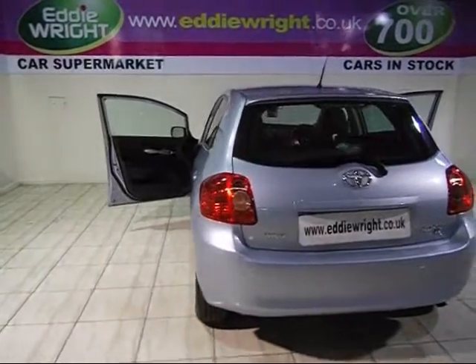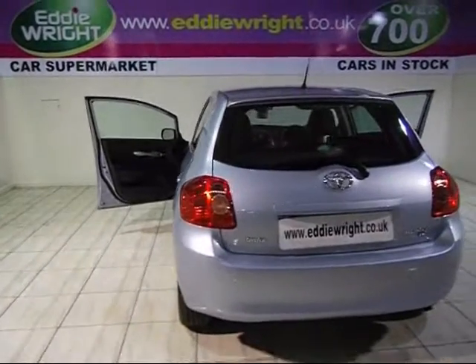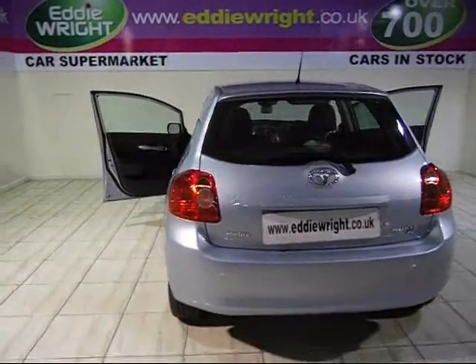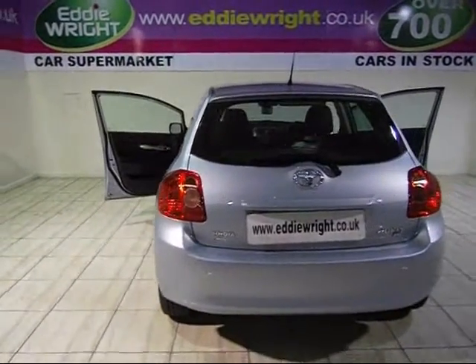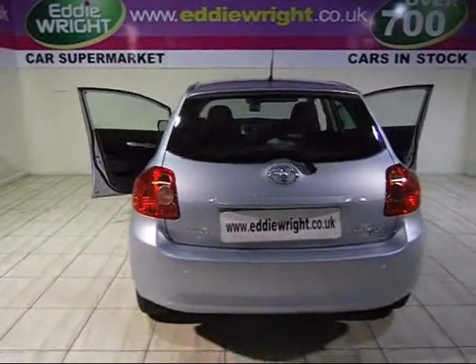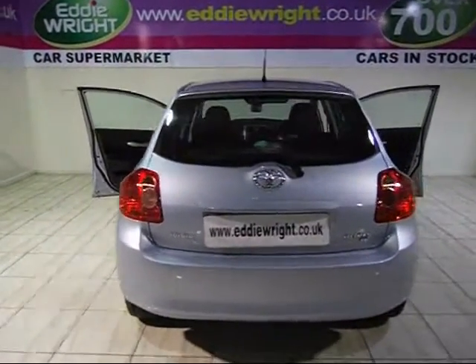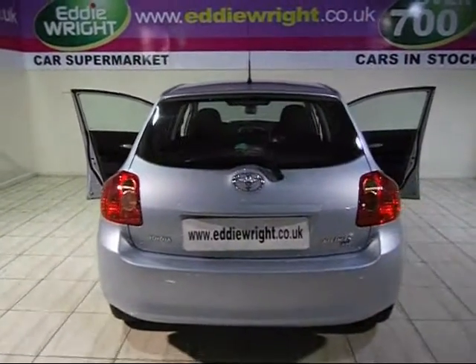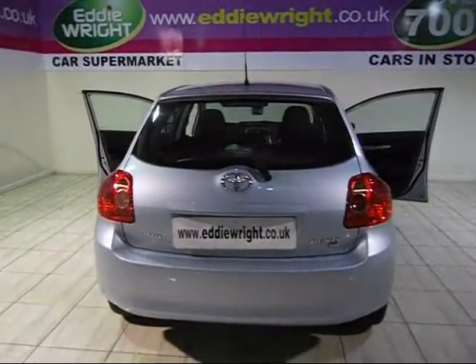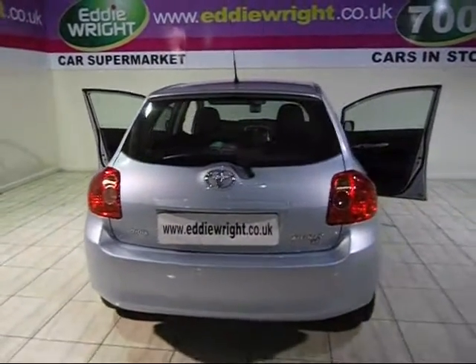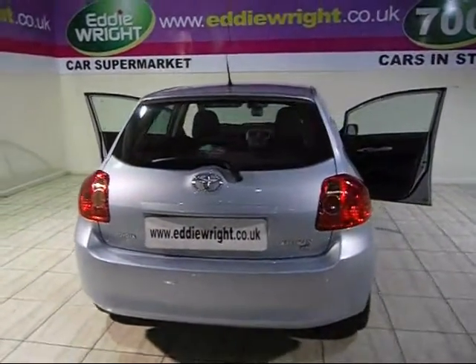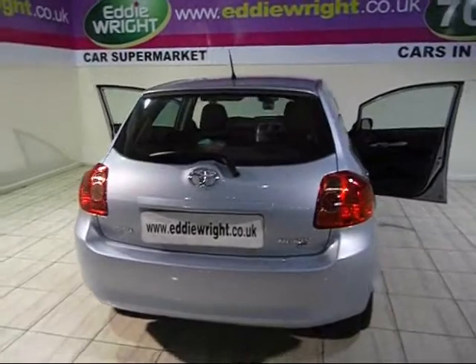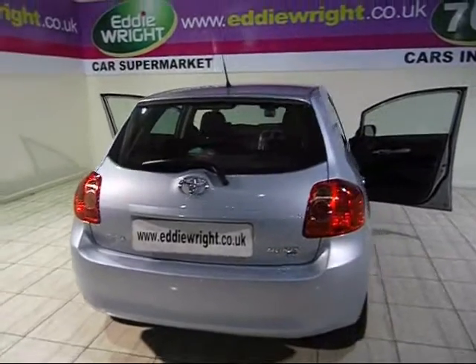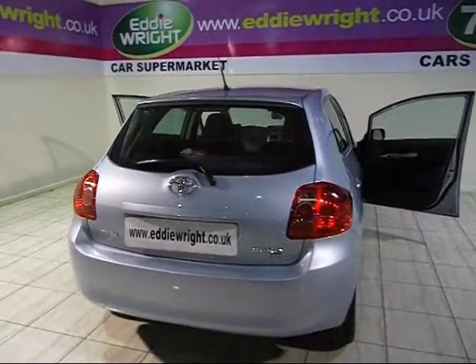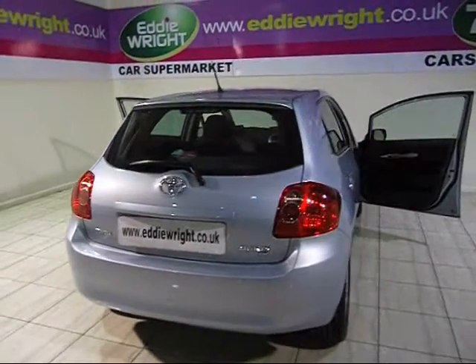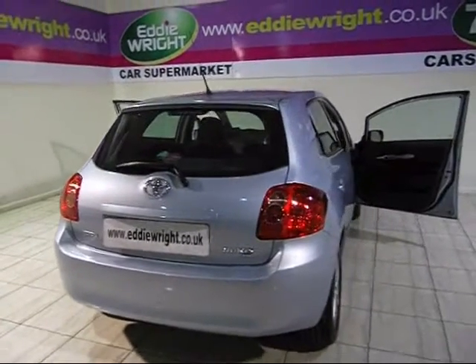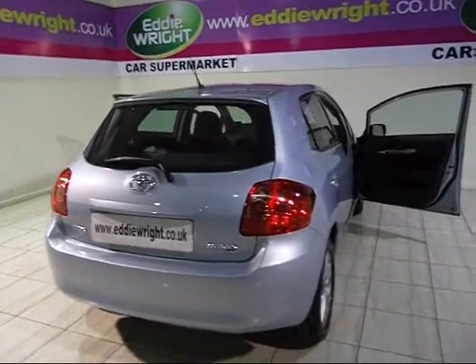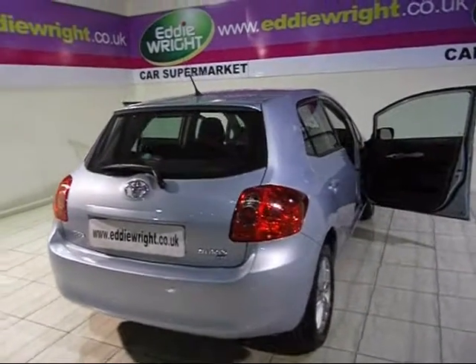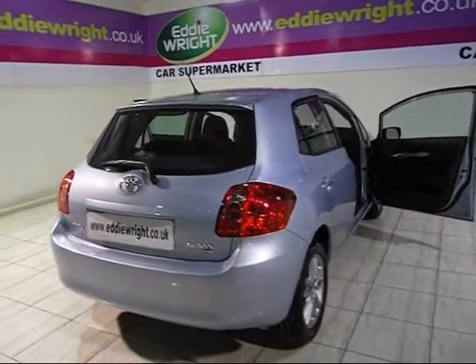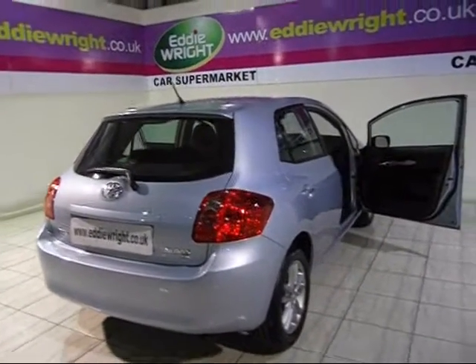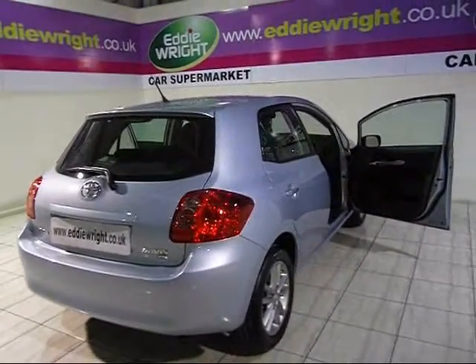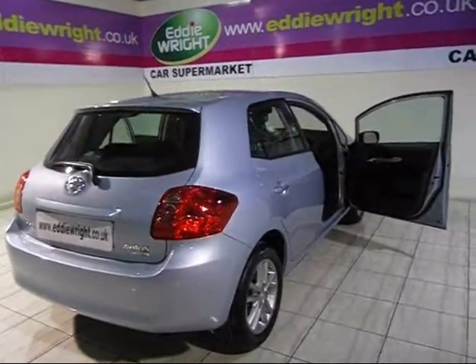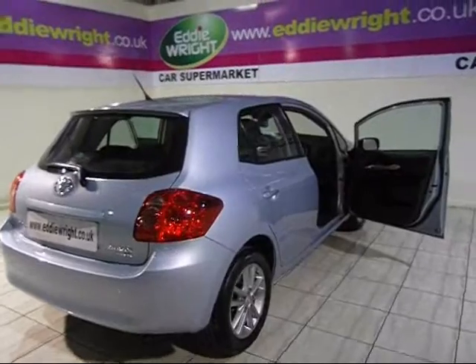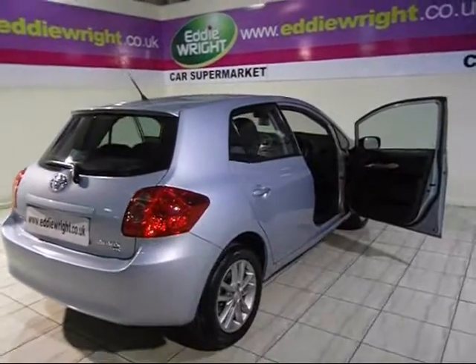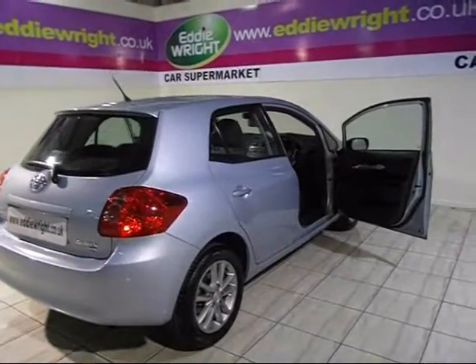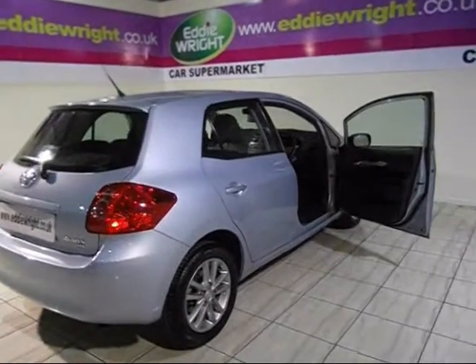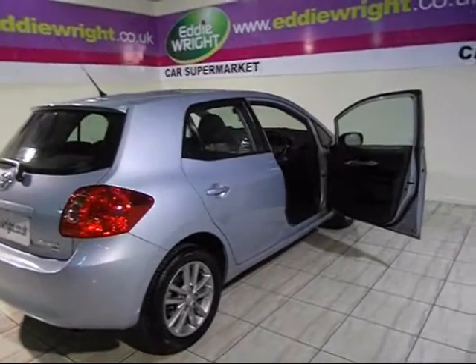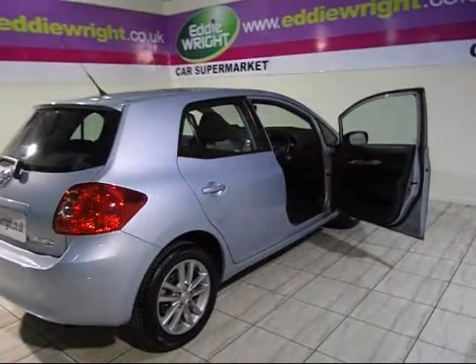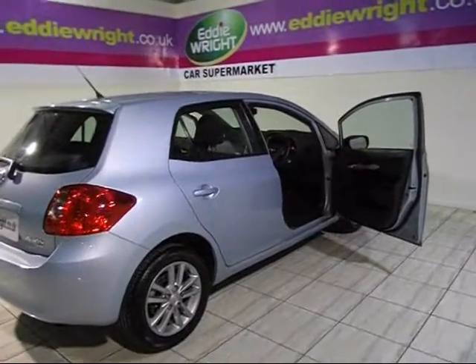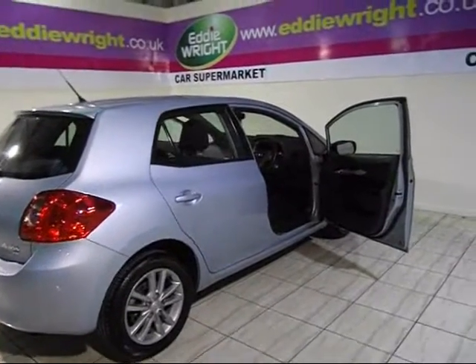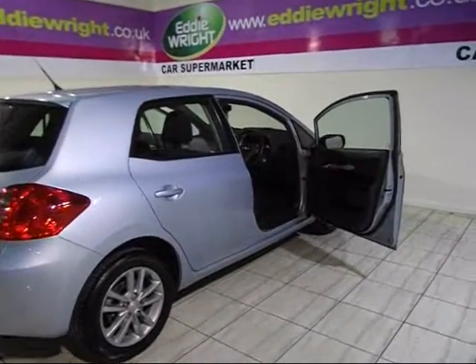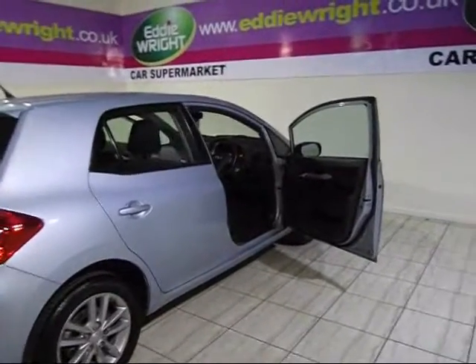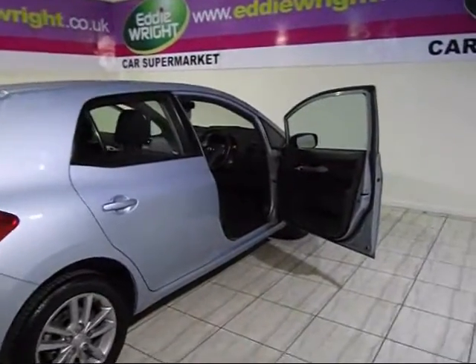We're focused on providing our customers with the very best service and value every time. That's why we've been voted 10 out of 10 for customer service by What Car. And that's why we could save you thousands against new on main dealer prices.